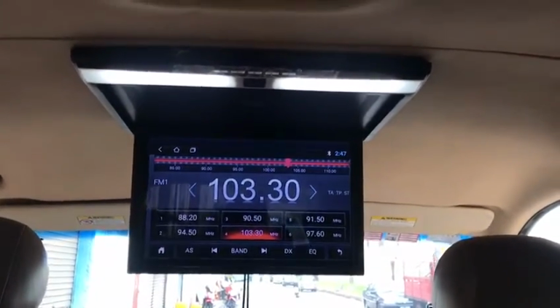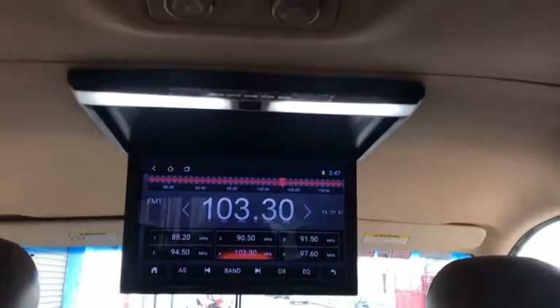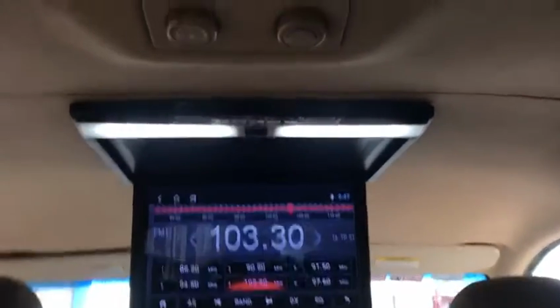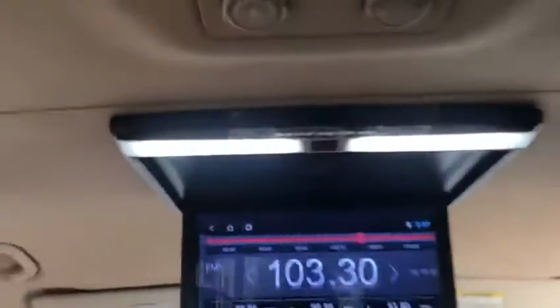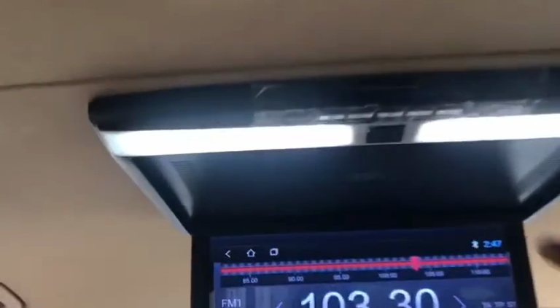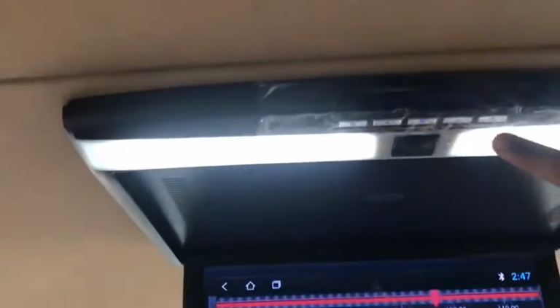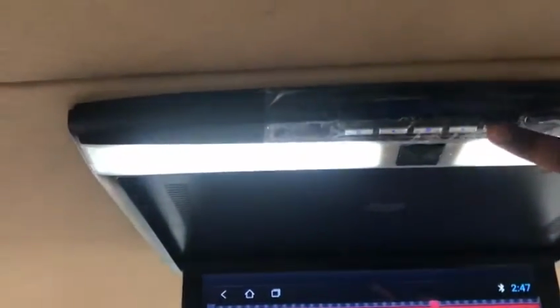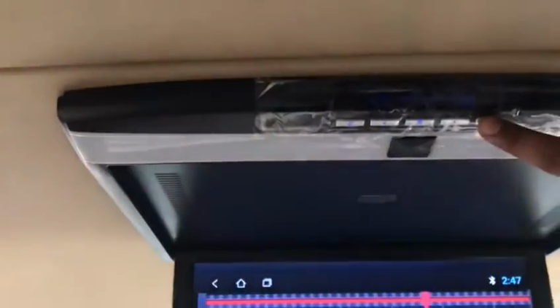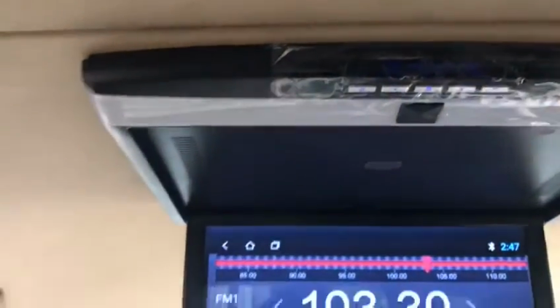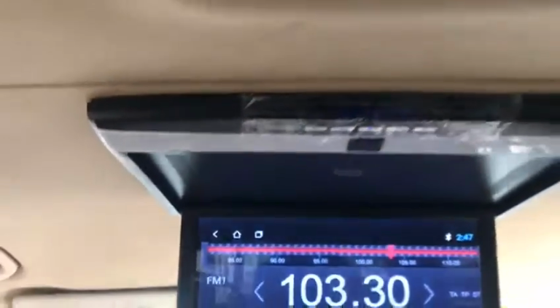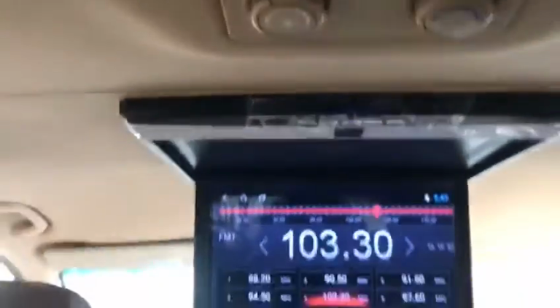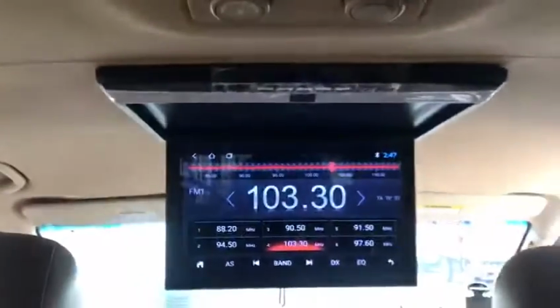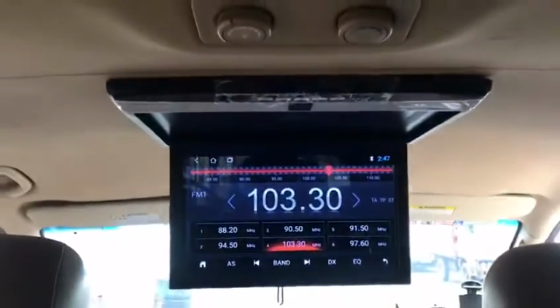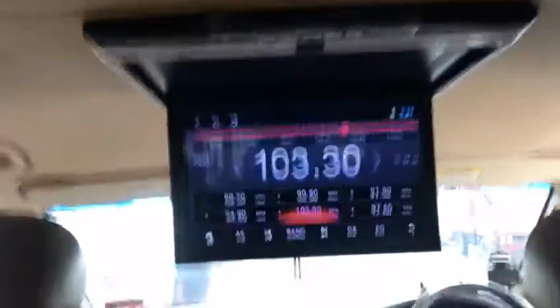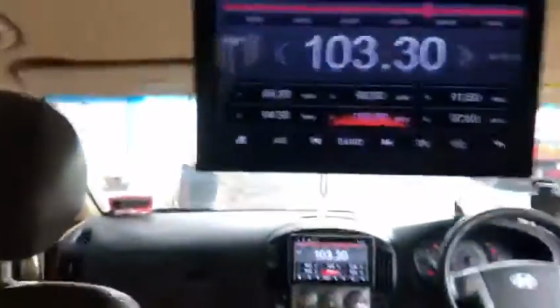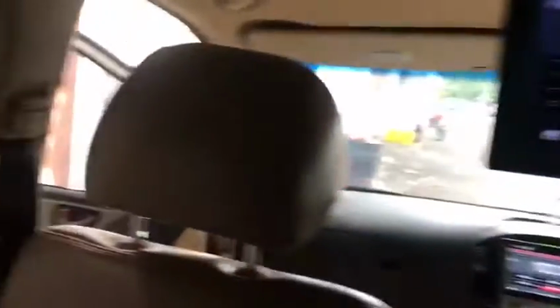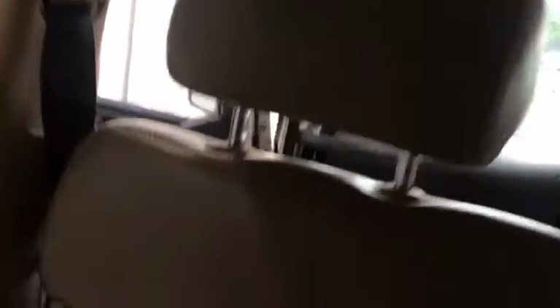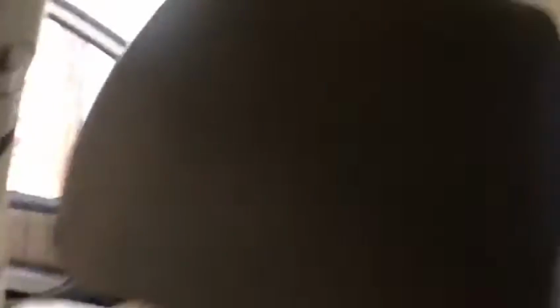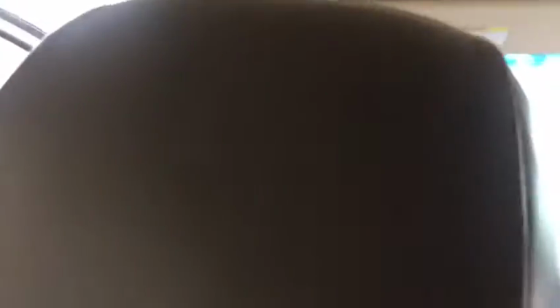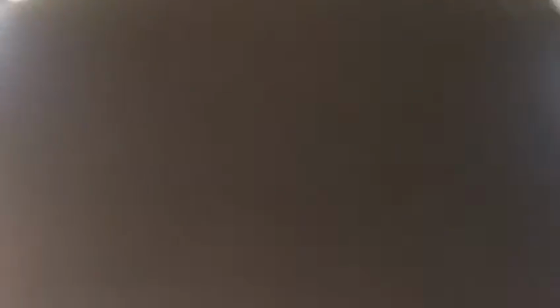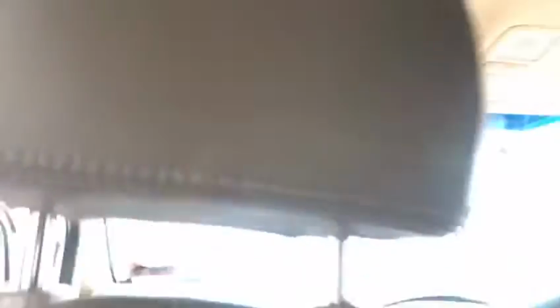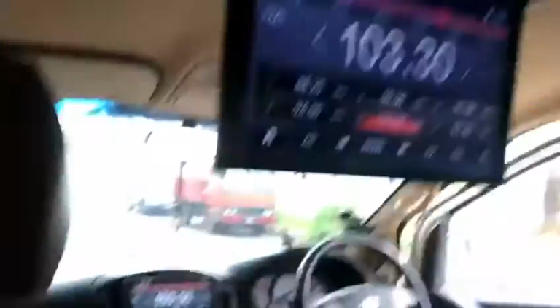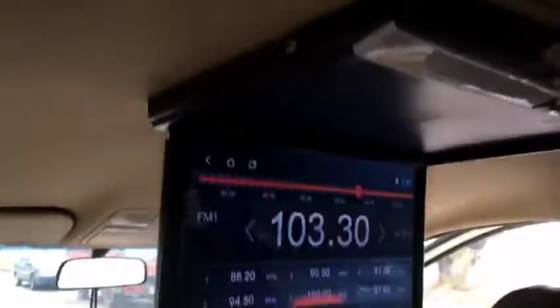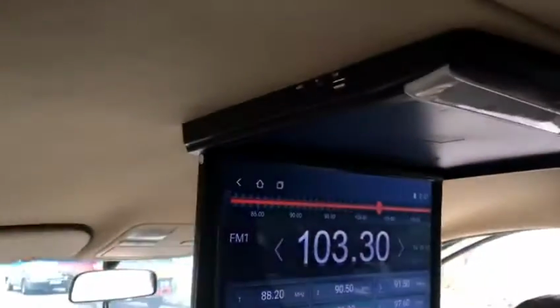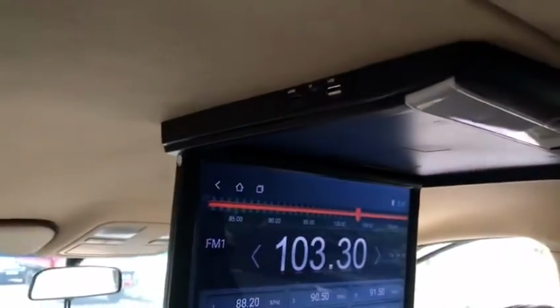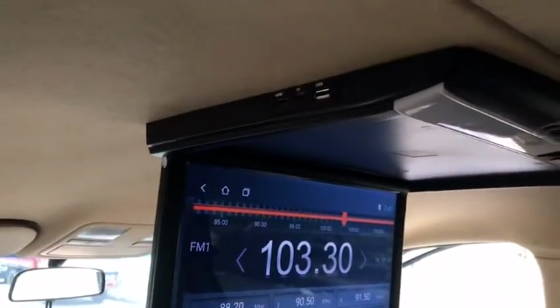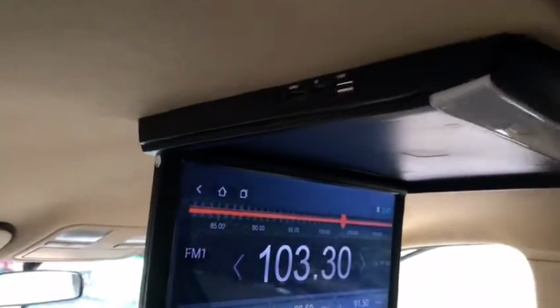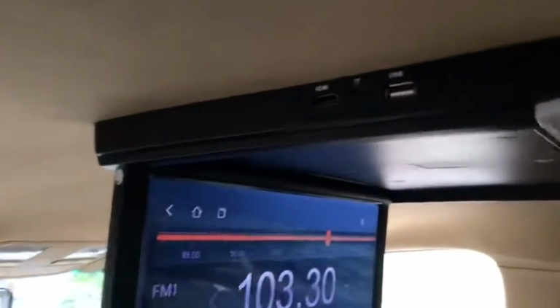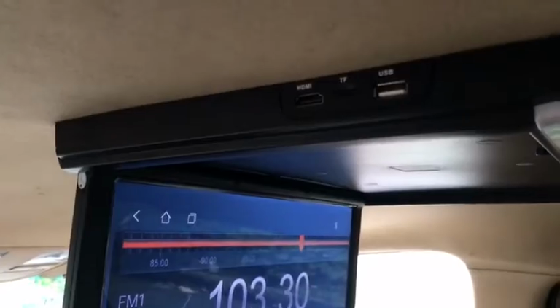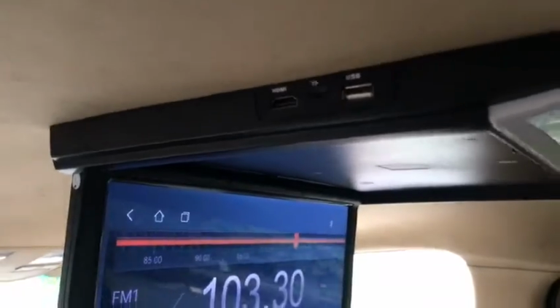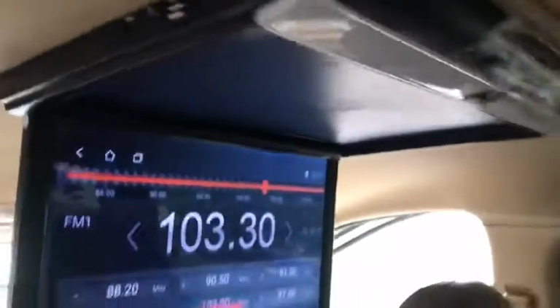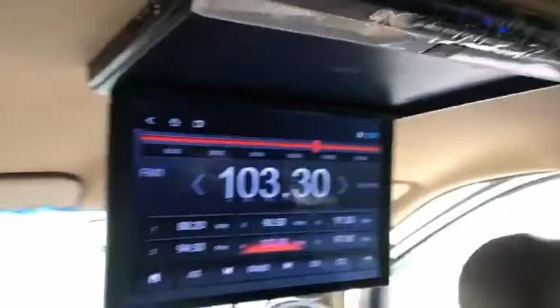So you can be off 3D light here. Then you can be connected USB, SD card, HDMI — you can be connected.